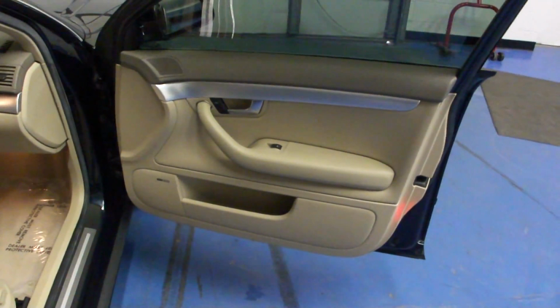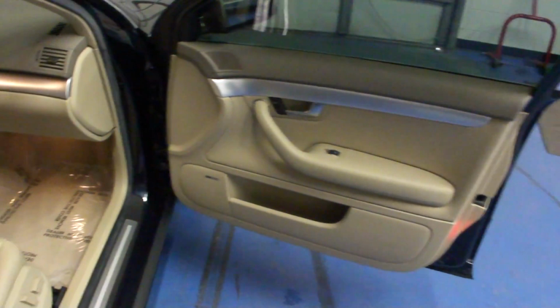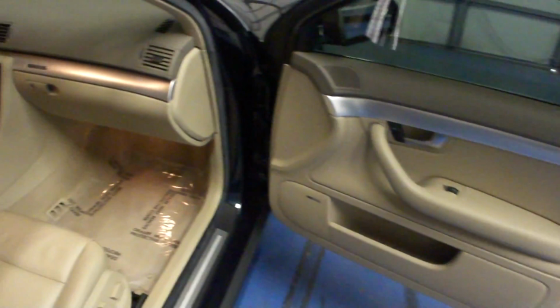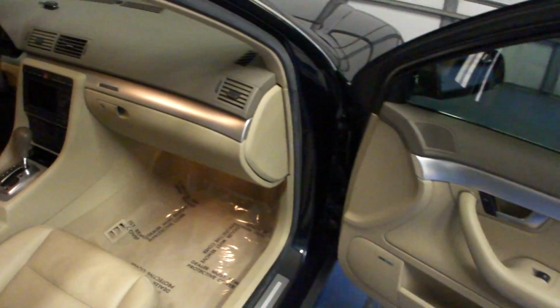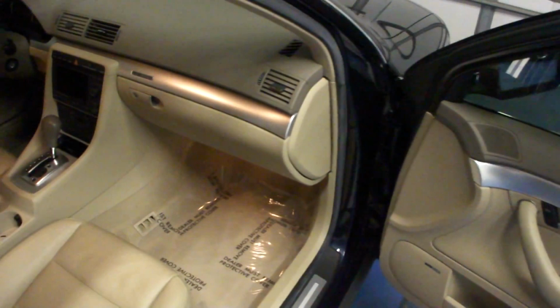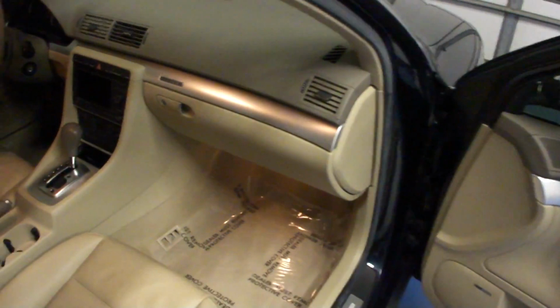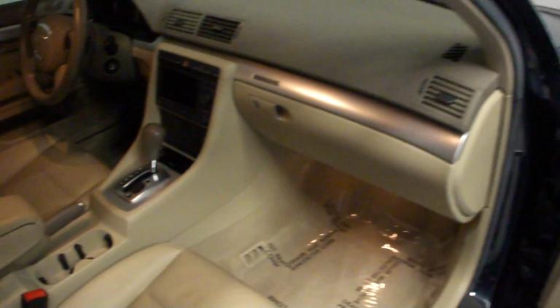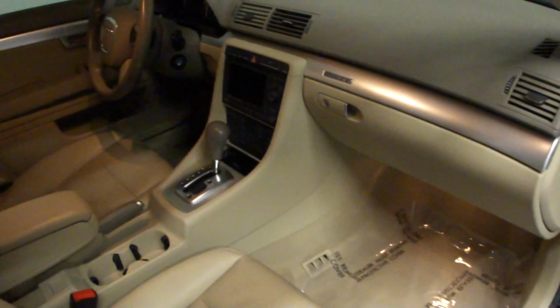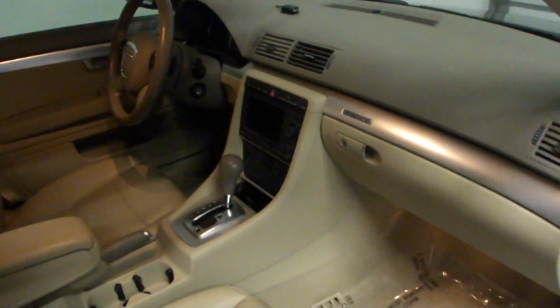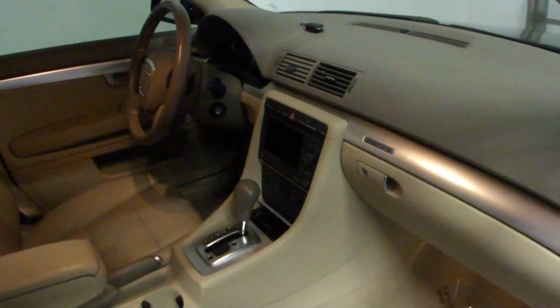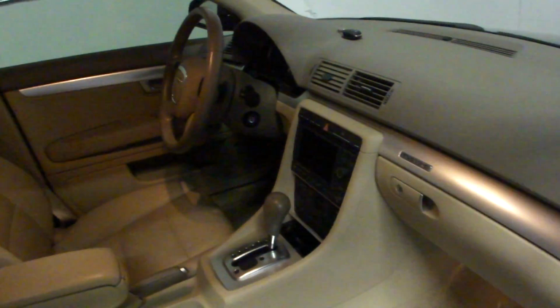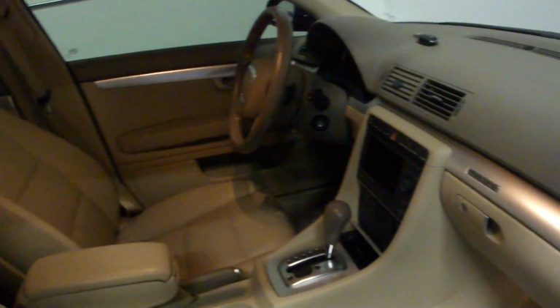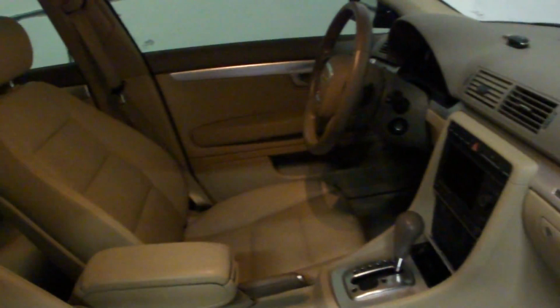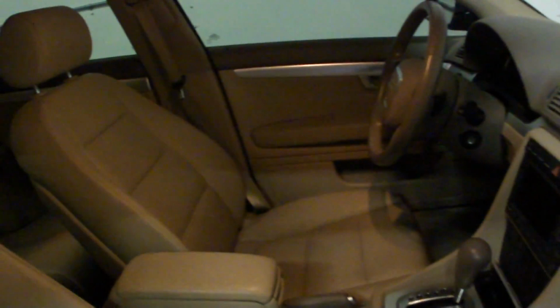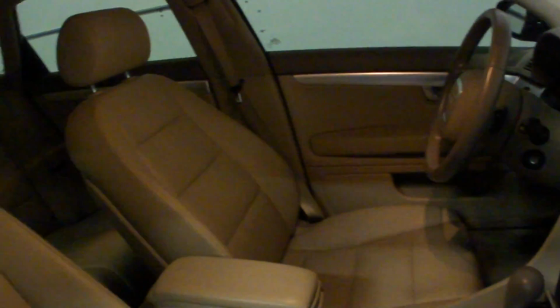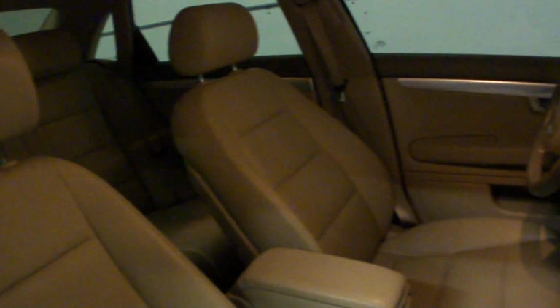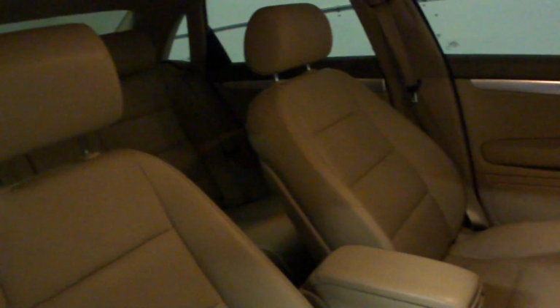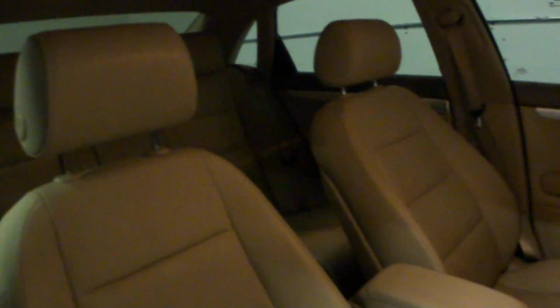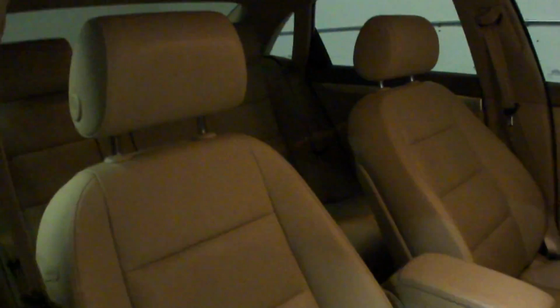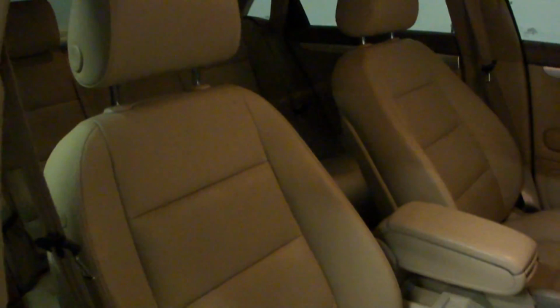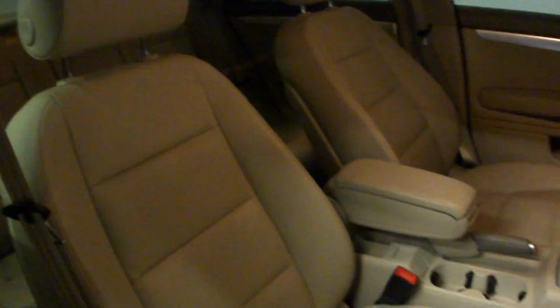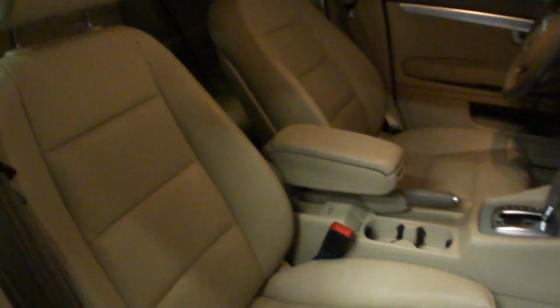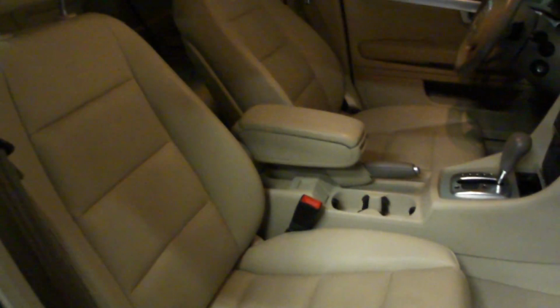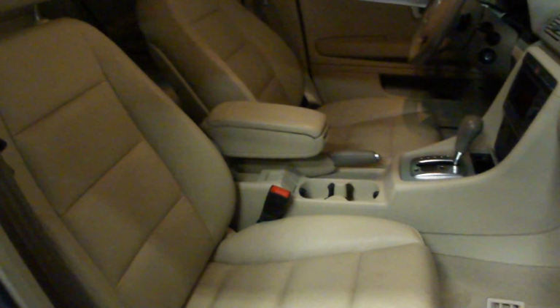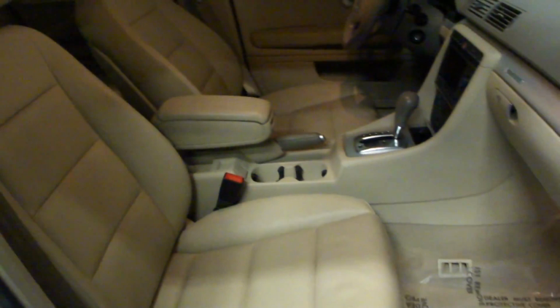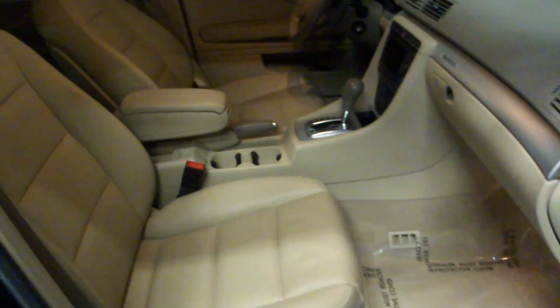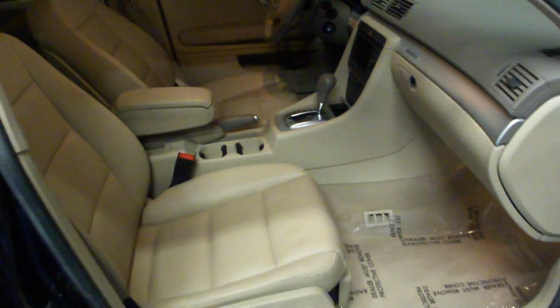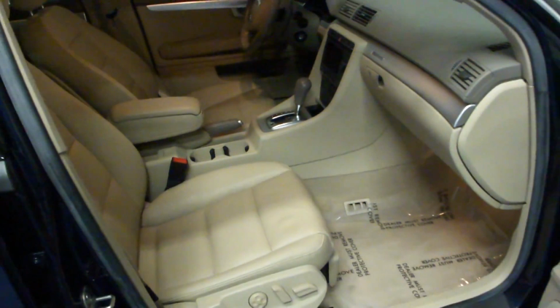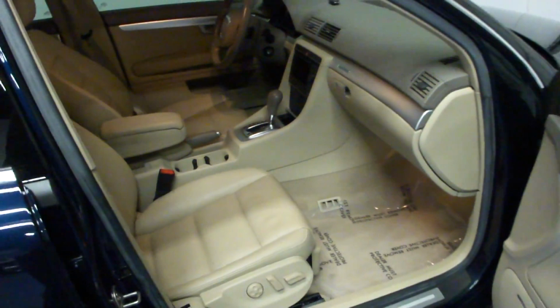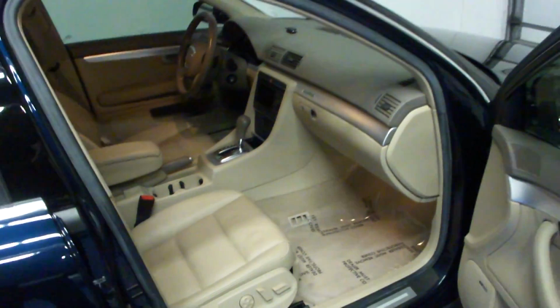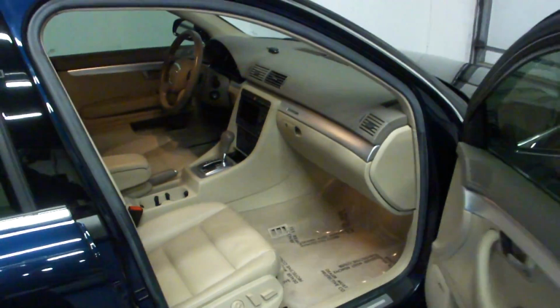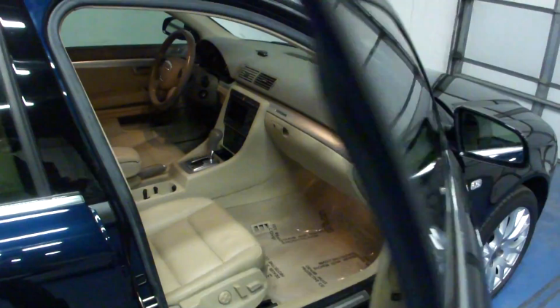I'd like to take these videos for you to show off some of the vehicle's options as well as its condition. This particular A4 is in excellent condition both inside and out, and it's very well equipped with options as well.